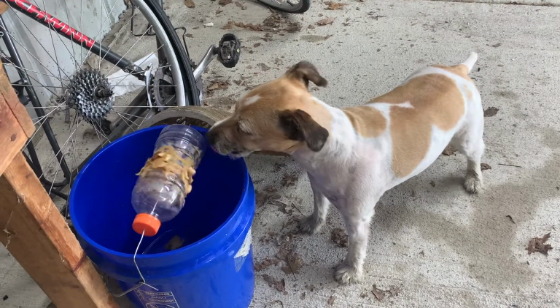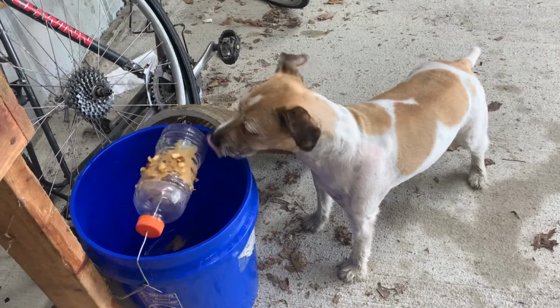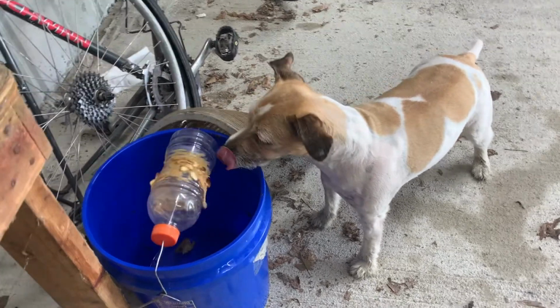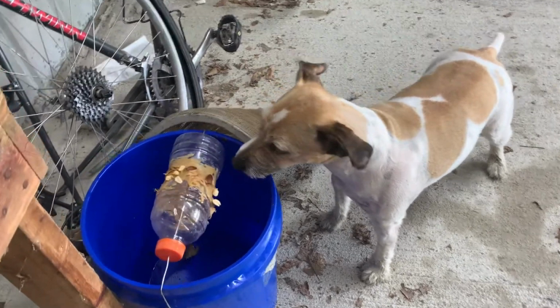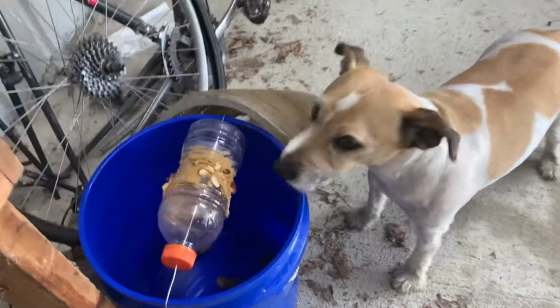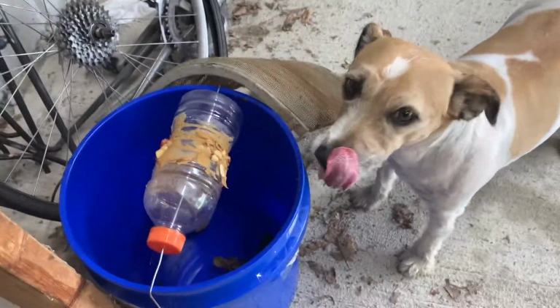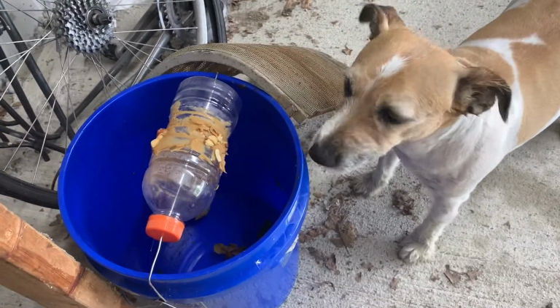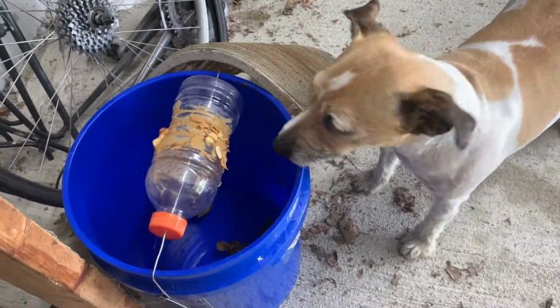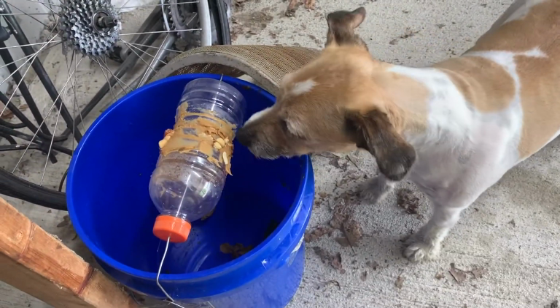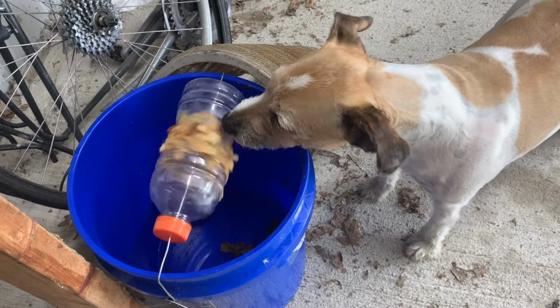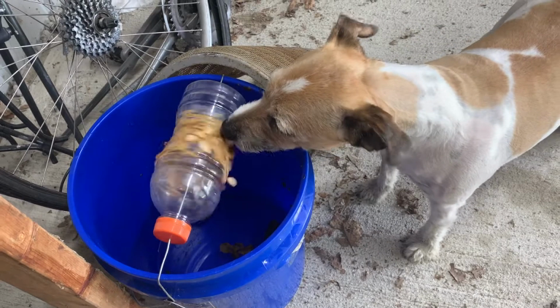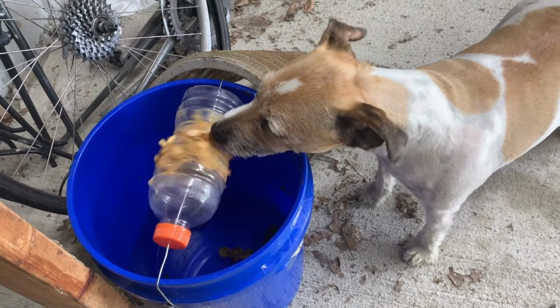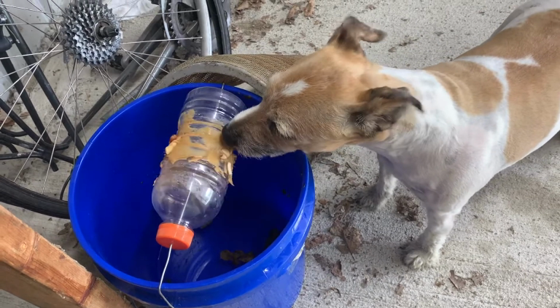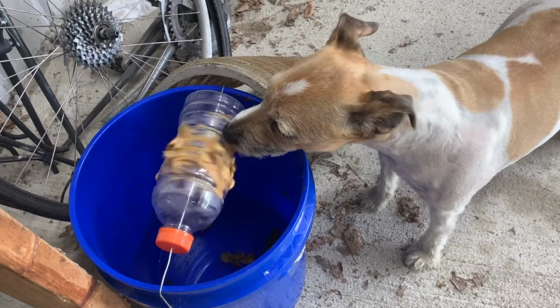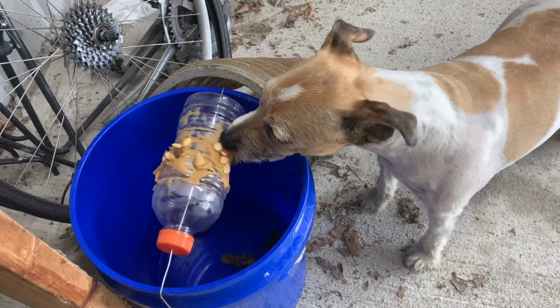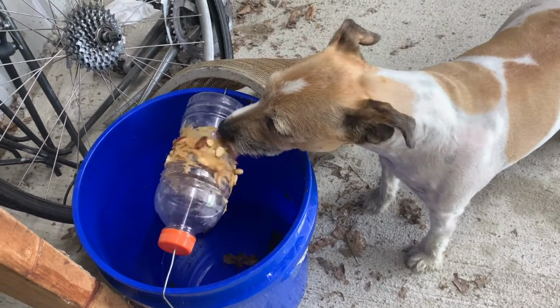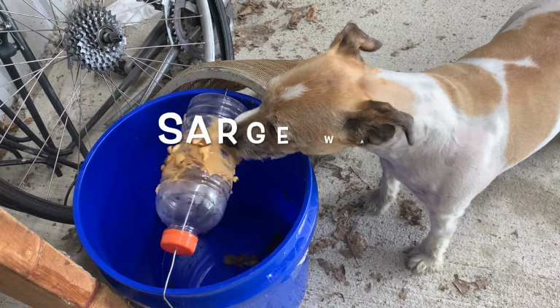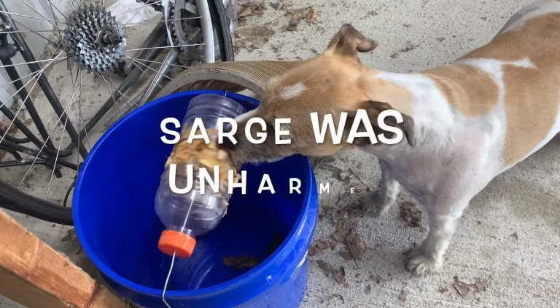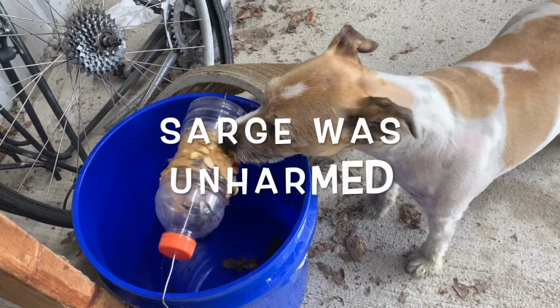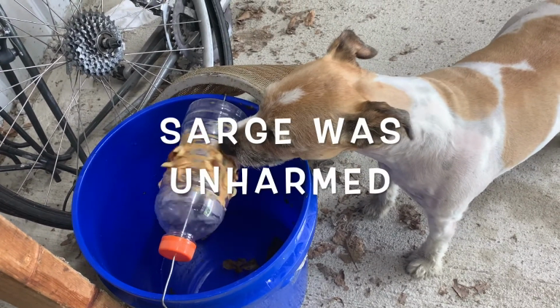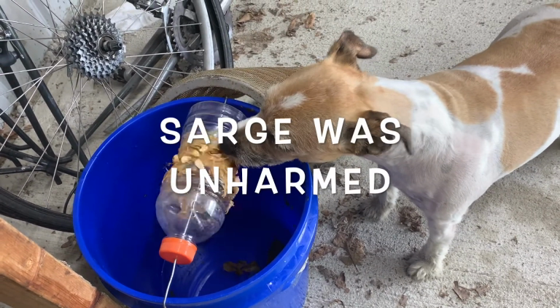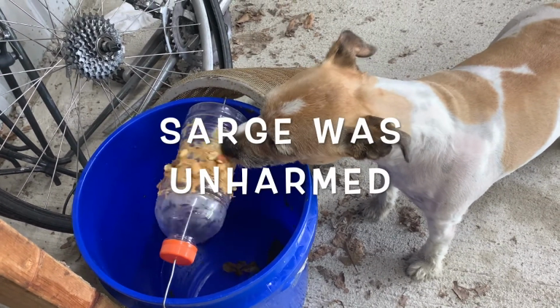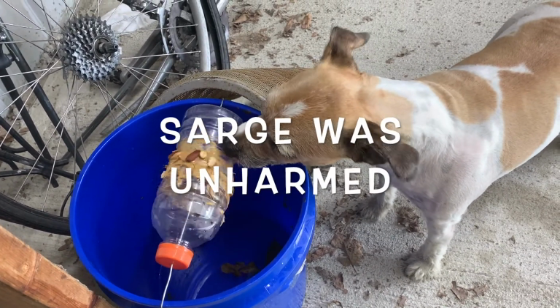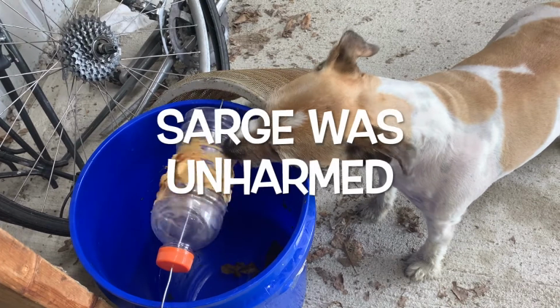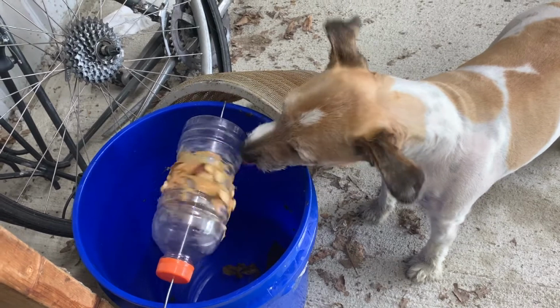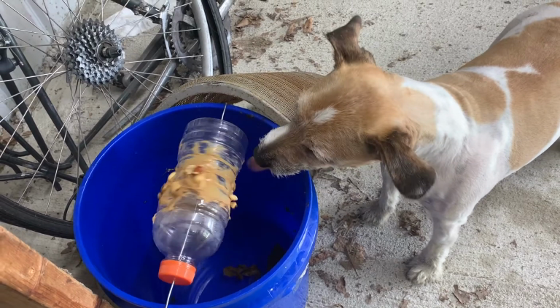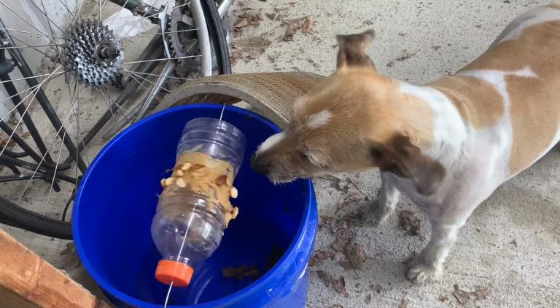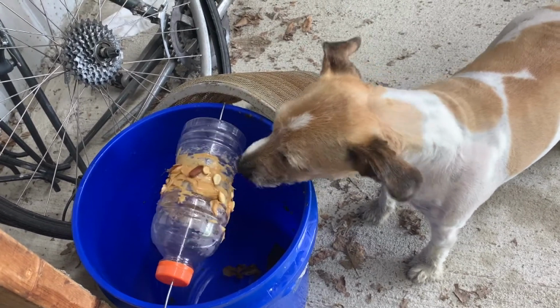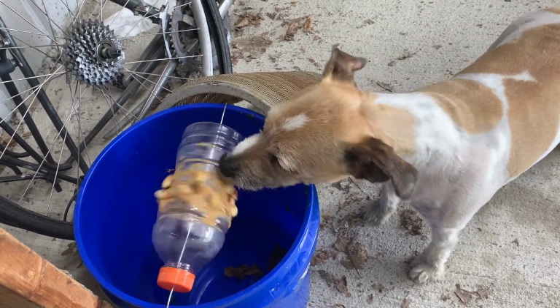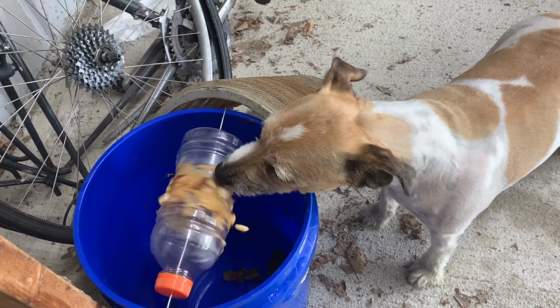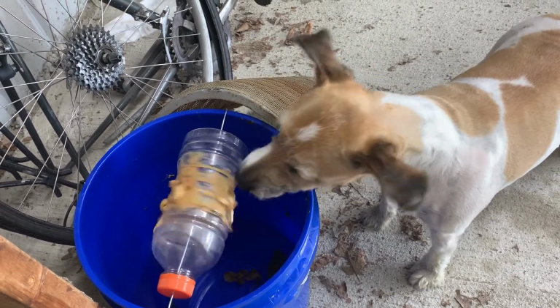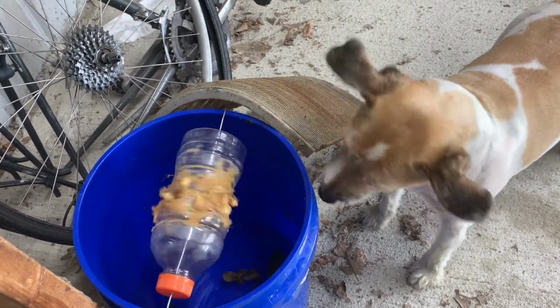Is it pretty good, bud? Is it good? That spins good, Sarge — leave it for the mice.